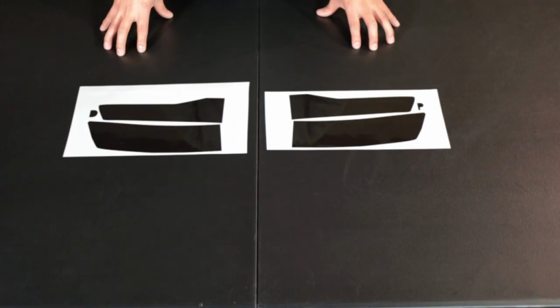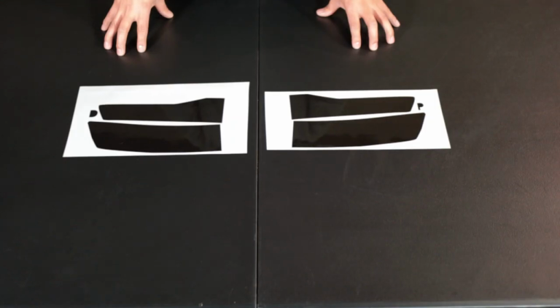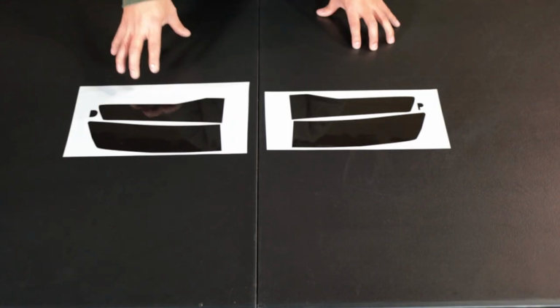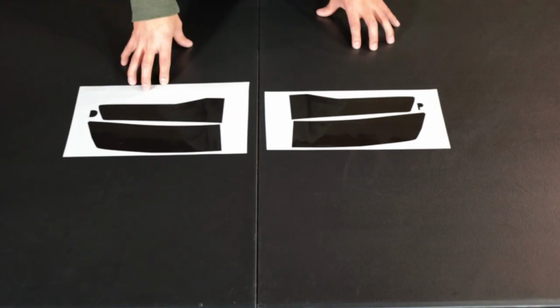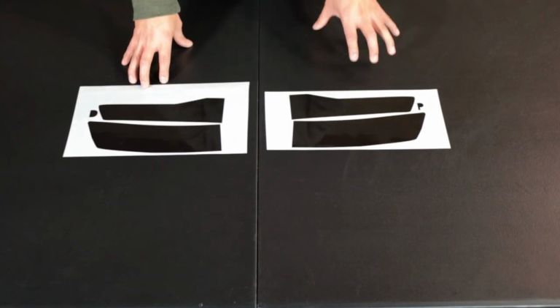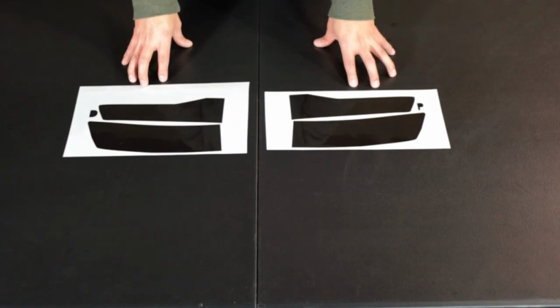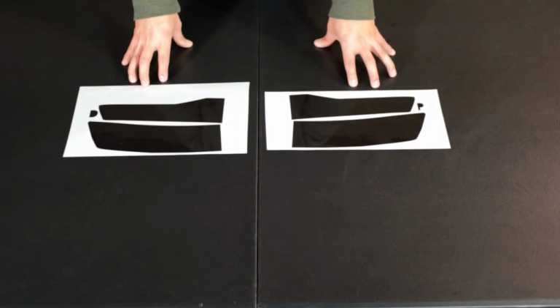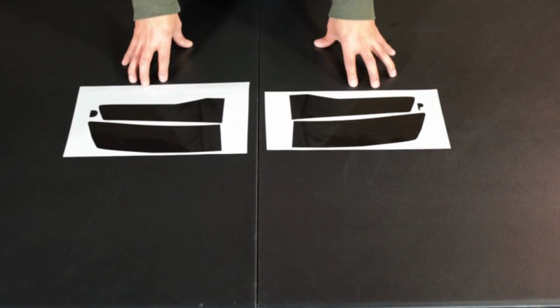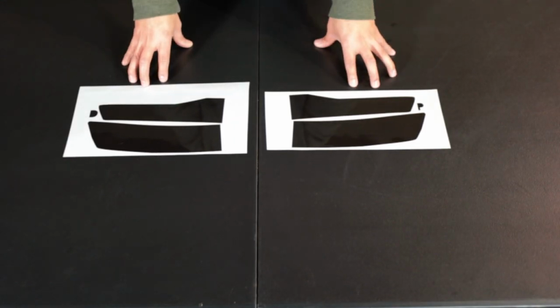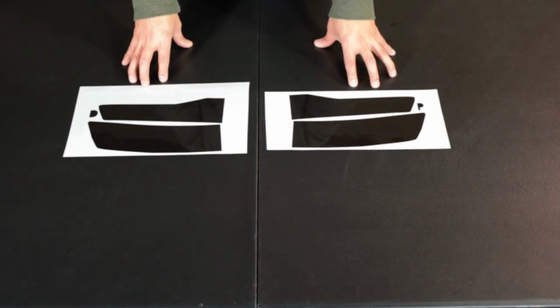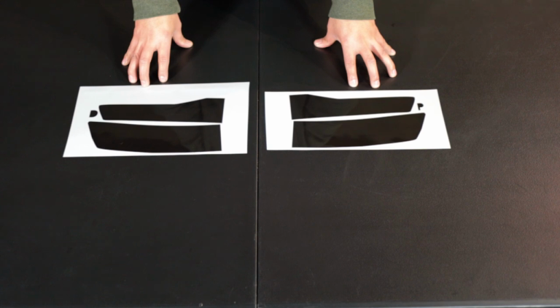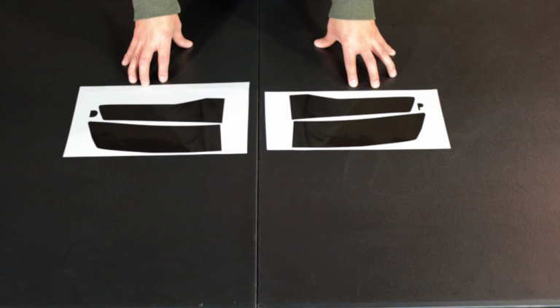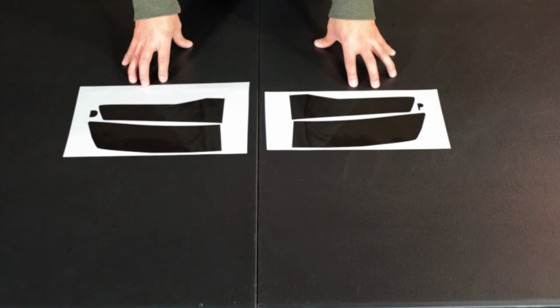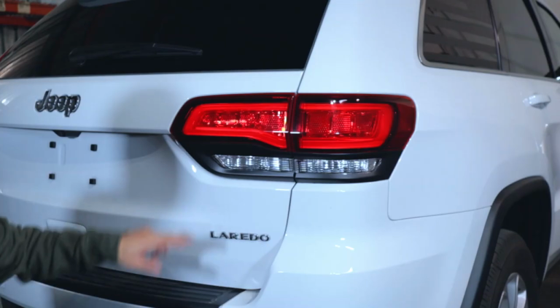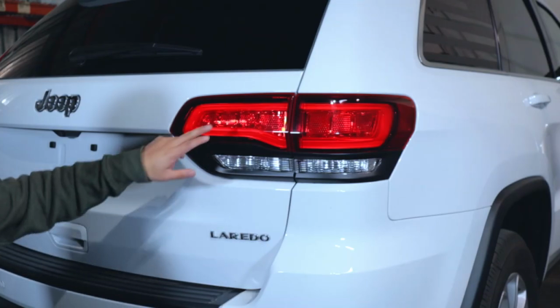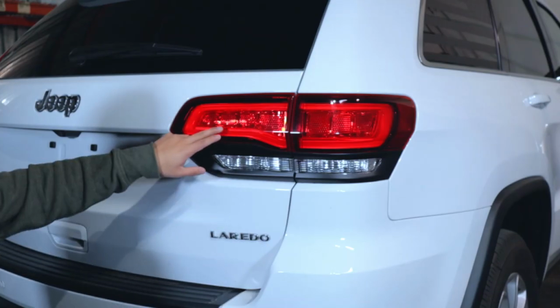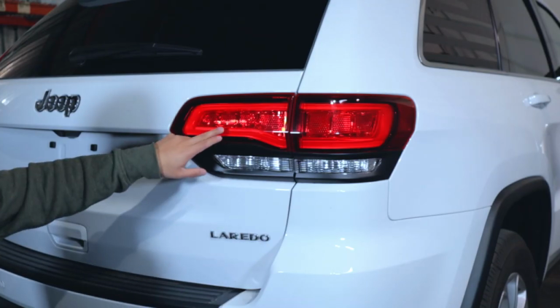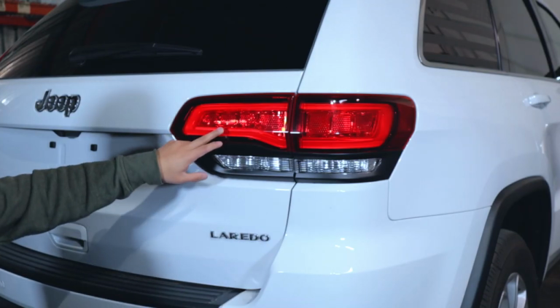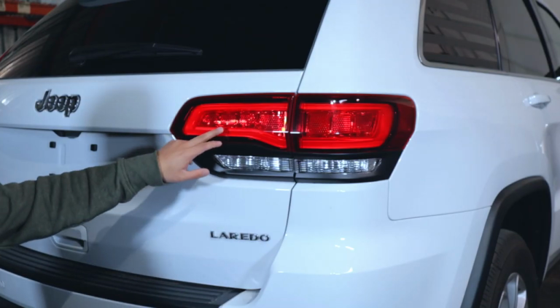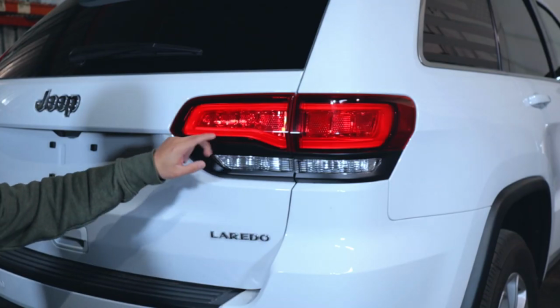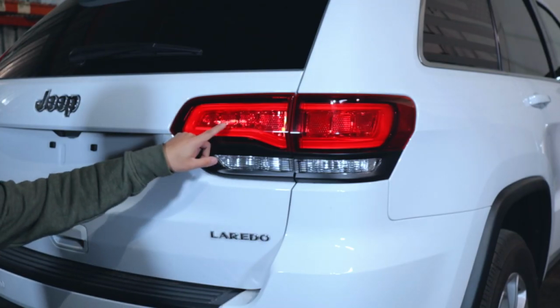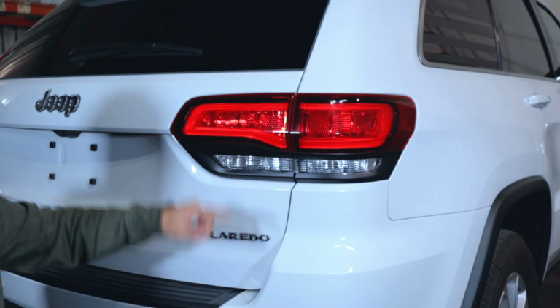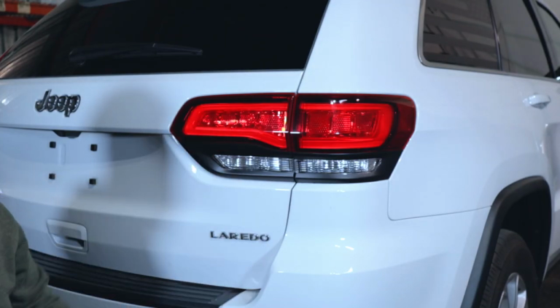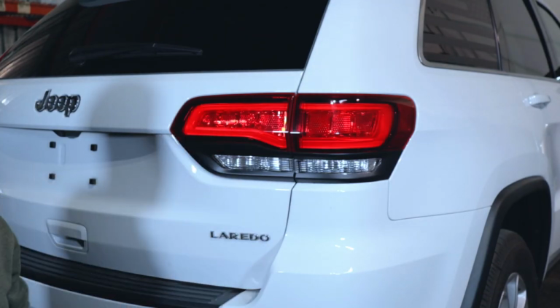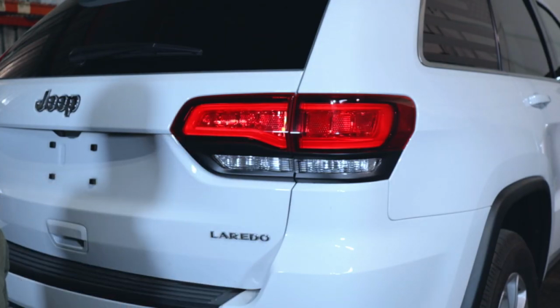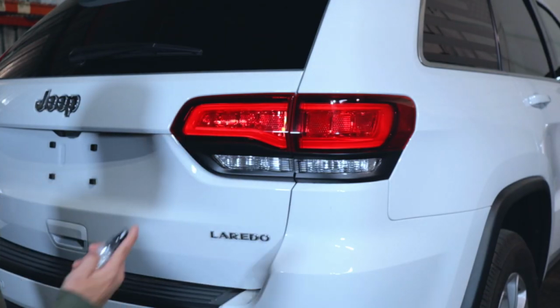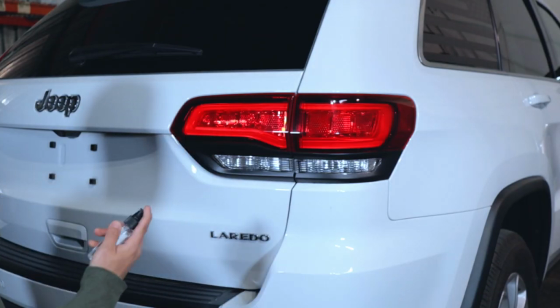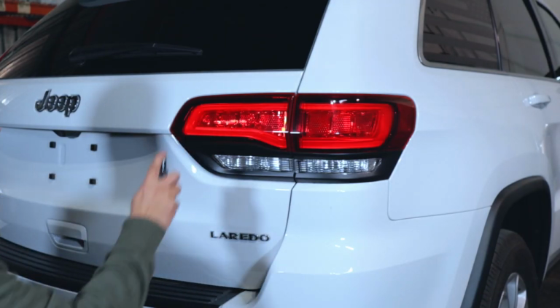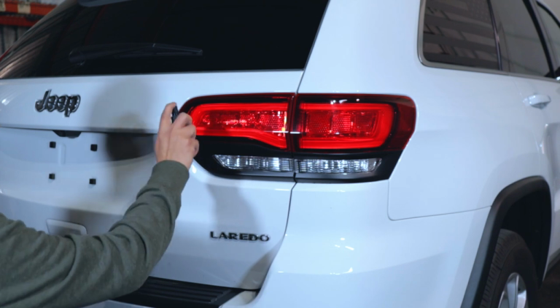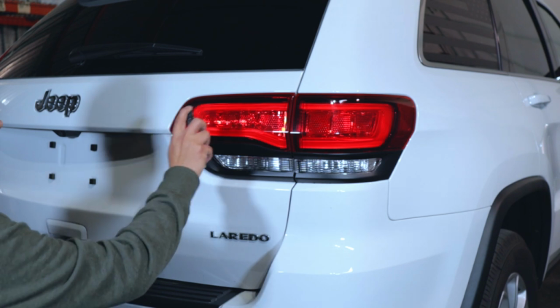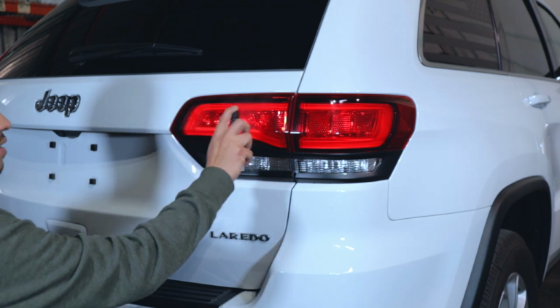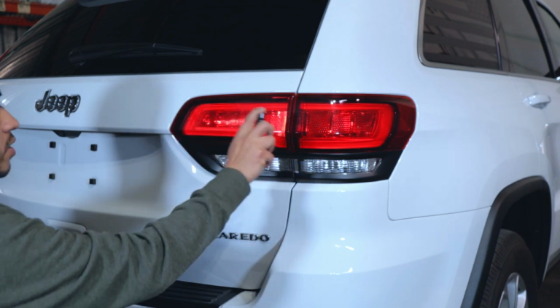What we're going to receive in the tint kit is the driver and passenger side for the Grand Cherokee Hawk tint kit. We're going to move on to the passenger side, and the first thing we want to do is clean the area we're going to be working on with the cleaning solution.